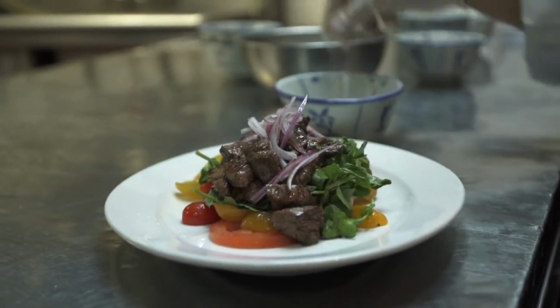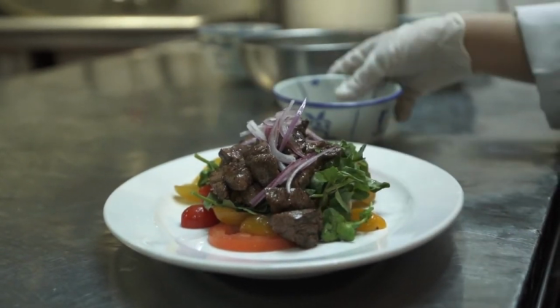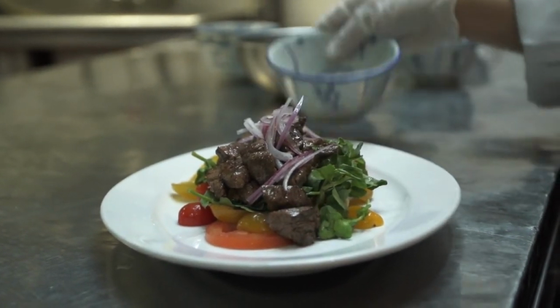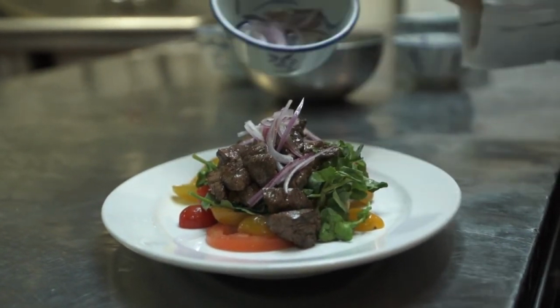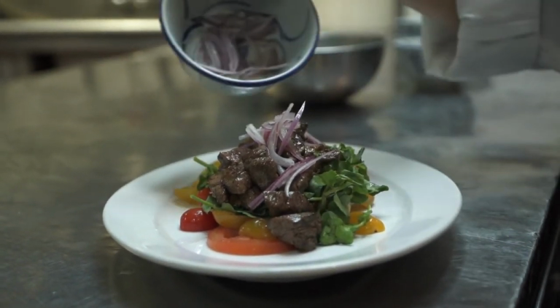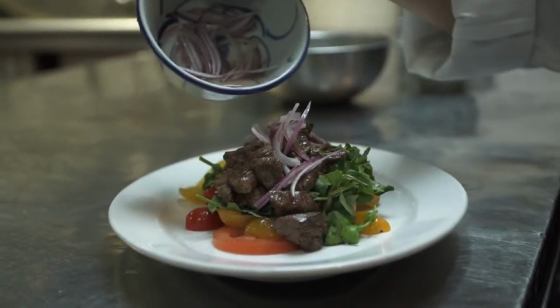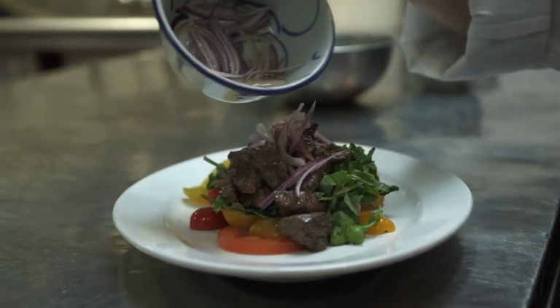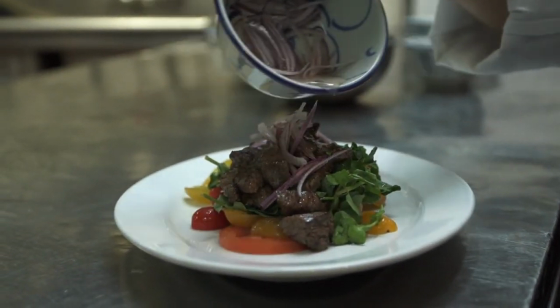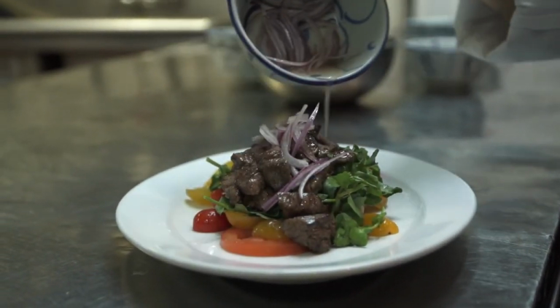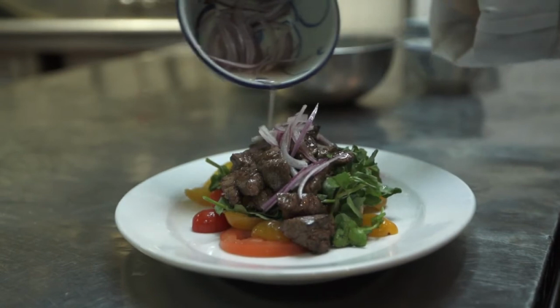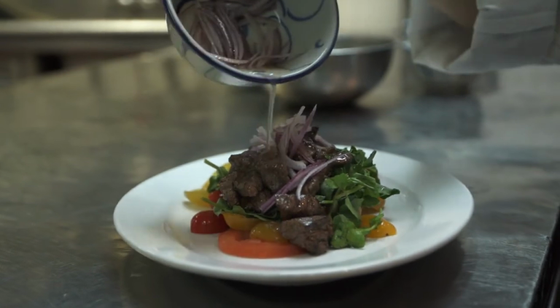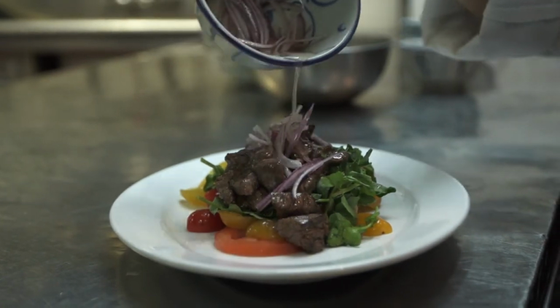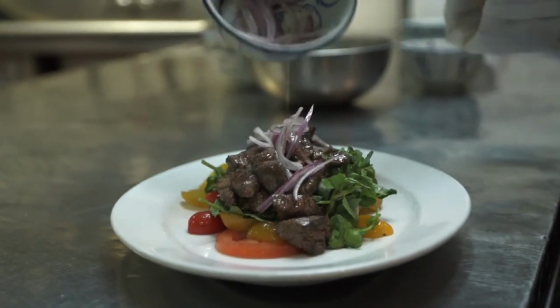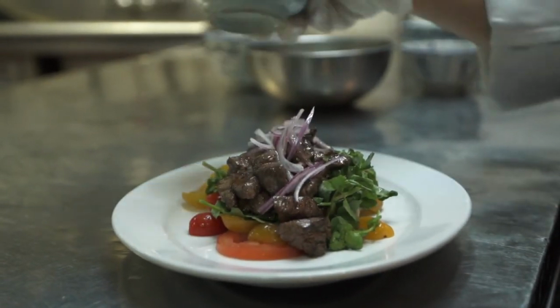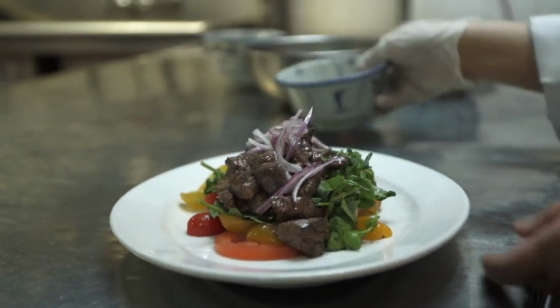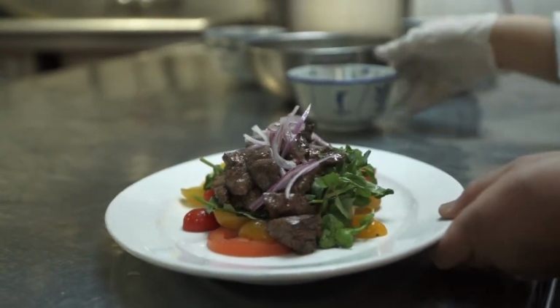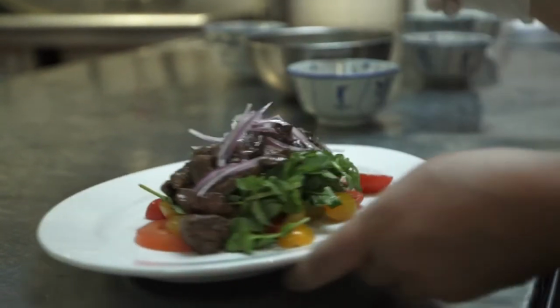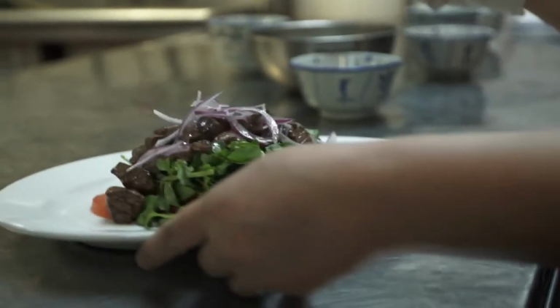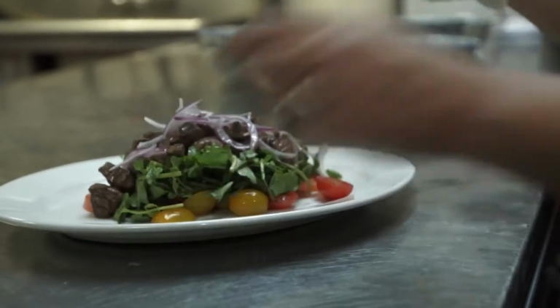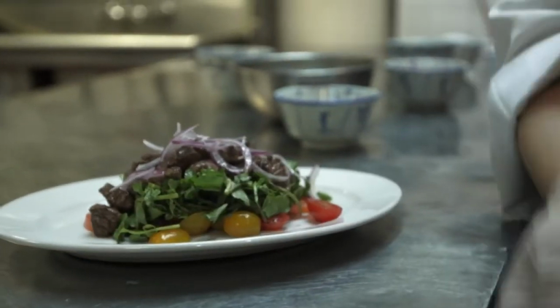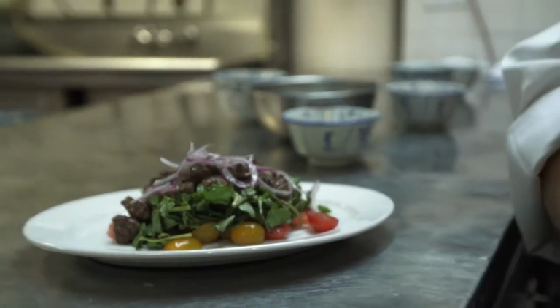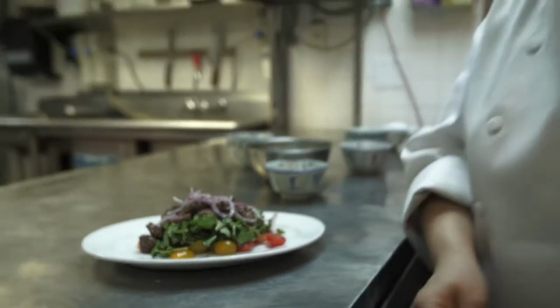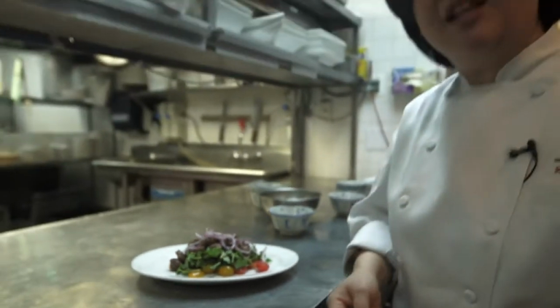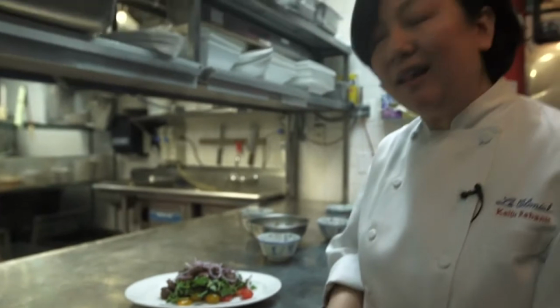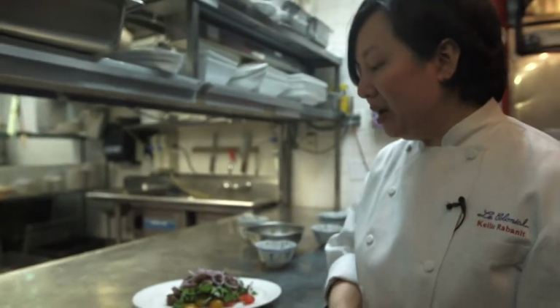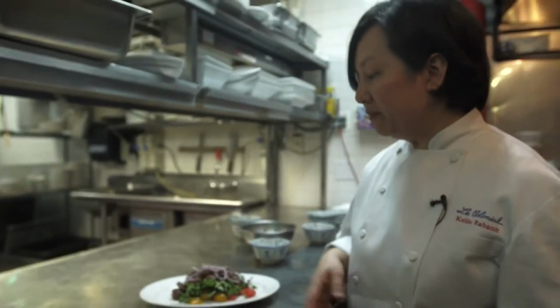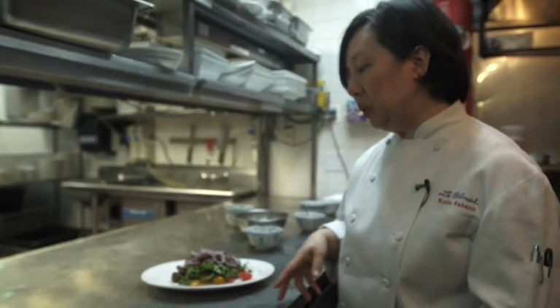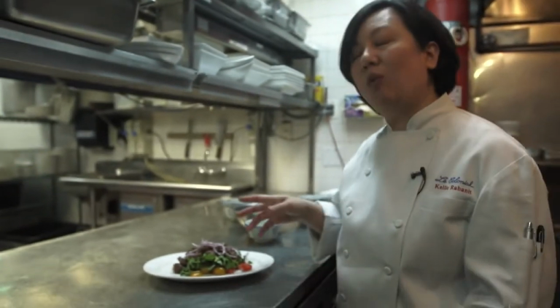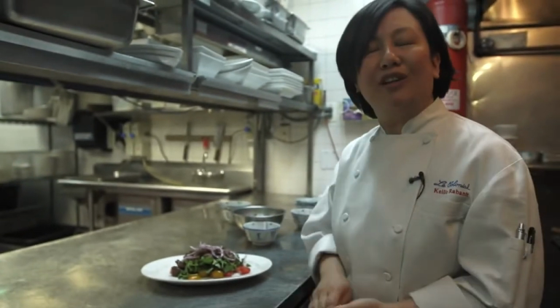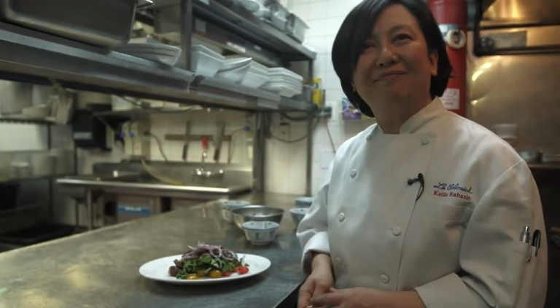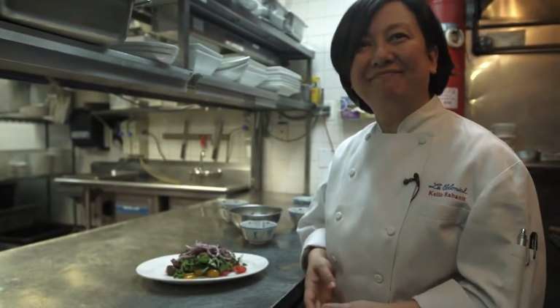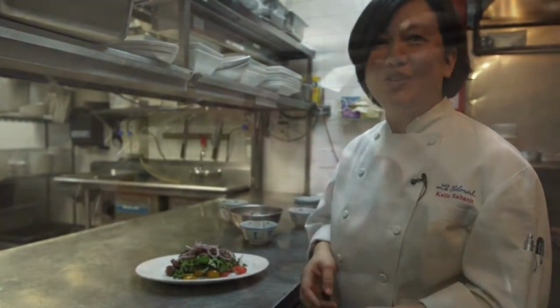And then I just drizzle a little bit more vinaigrette over the meat. And there you have the traditional Vietnamese bau lu guac salad — a beef tenderloin and watercress. Enjoy it.